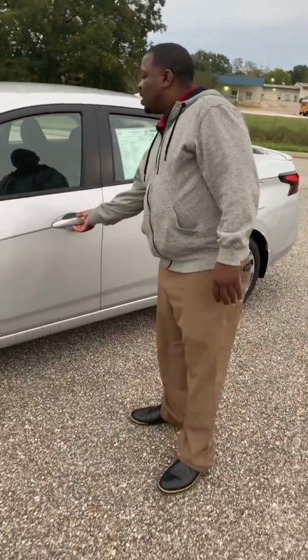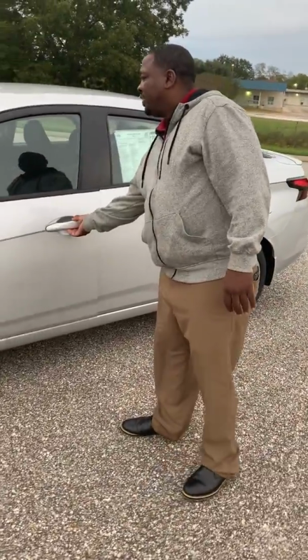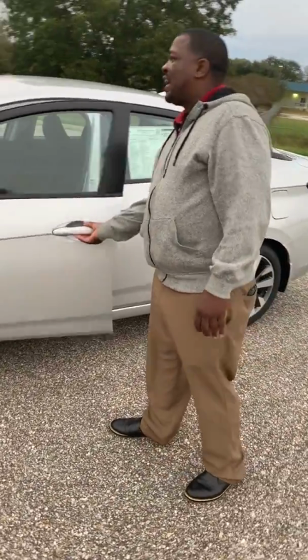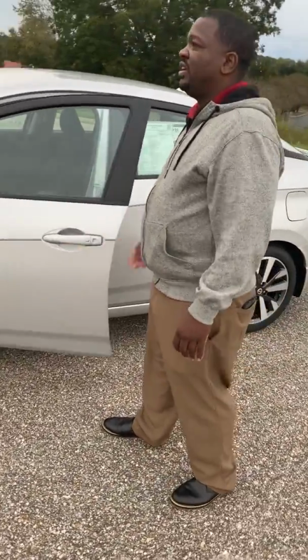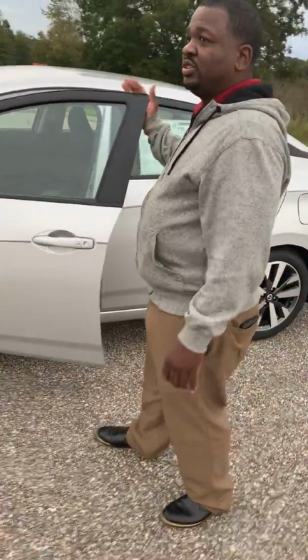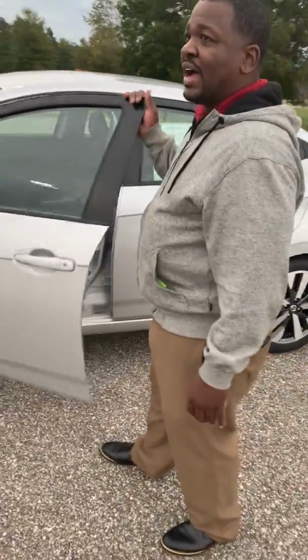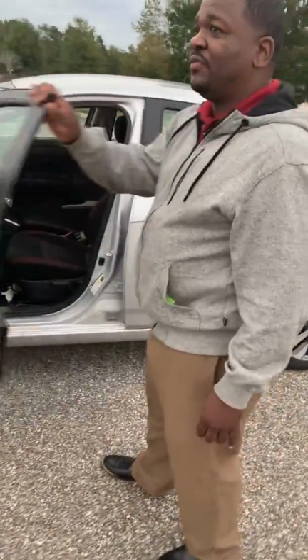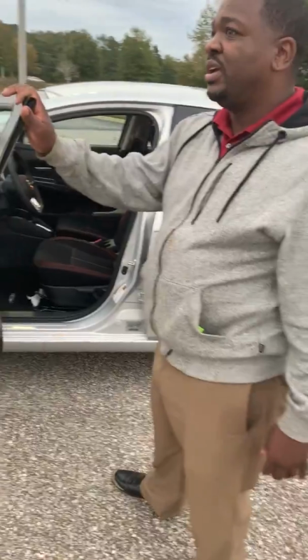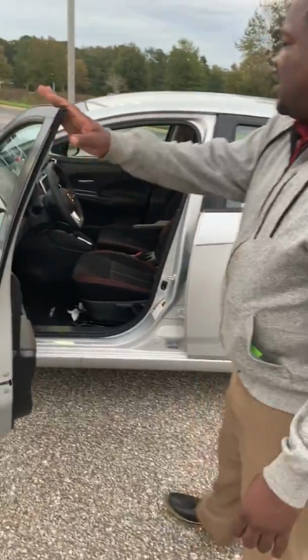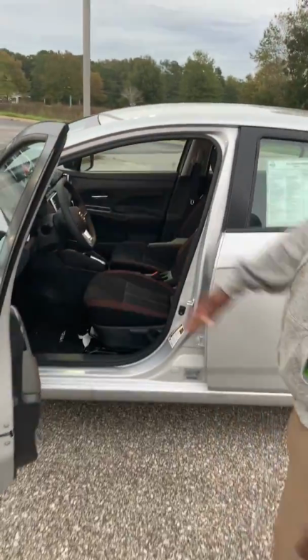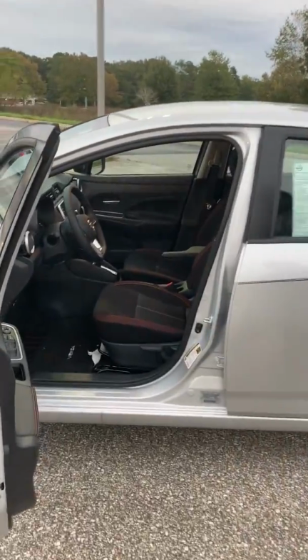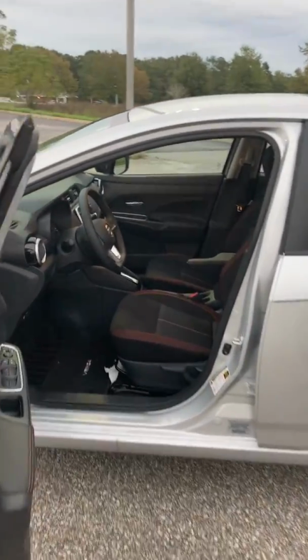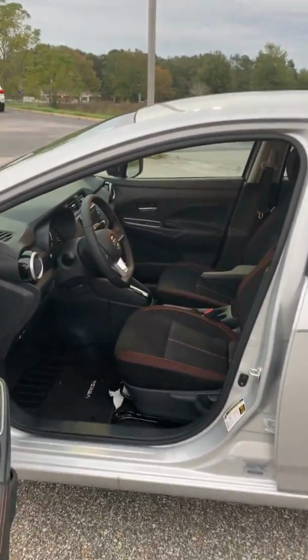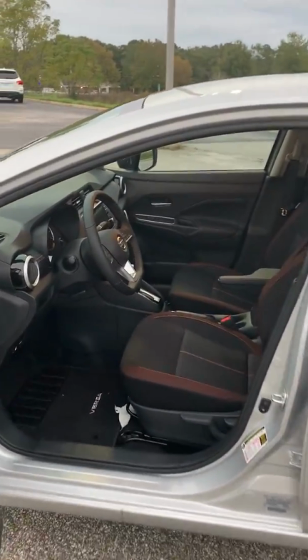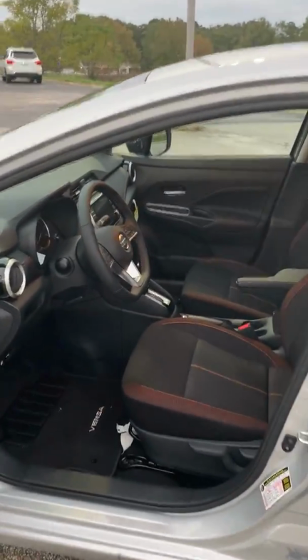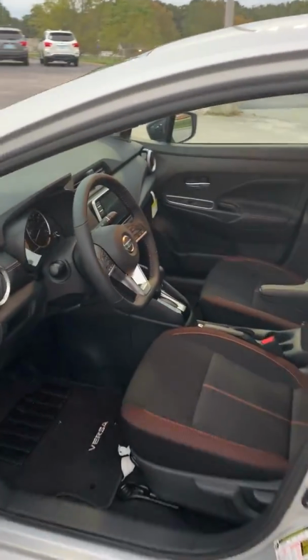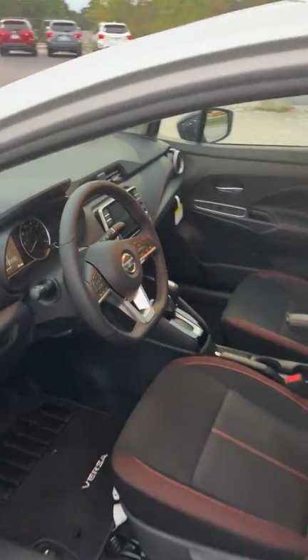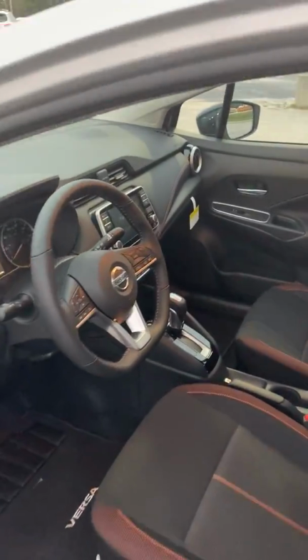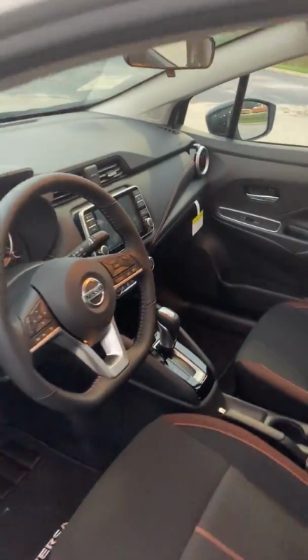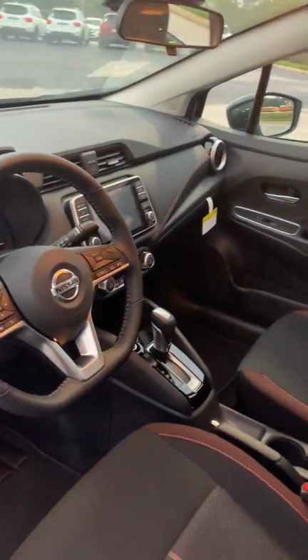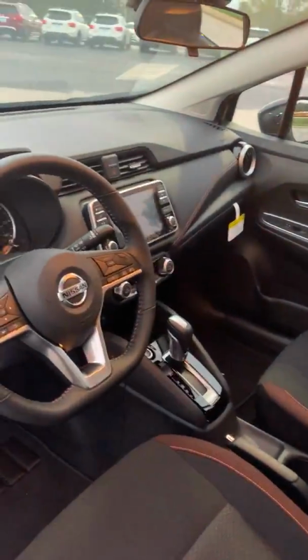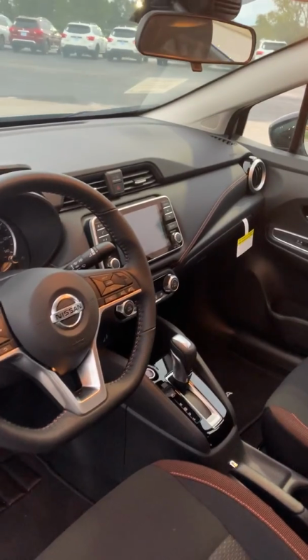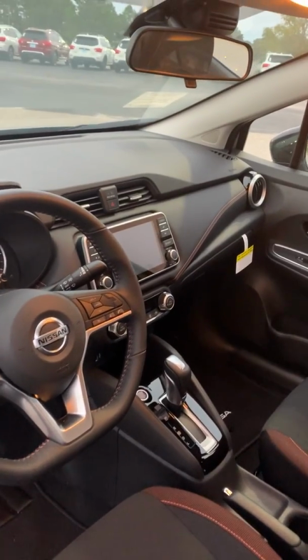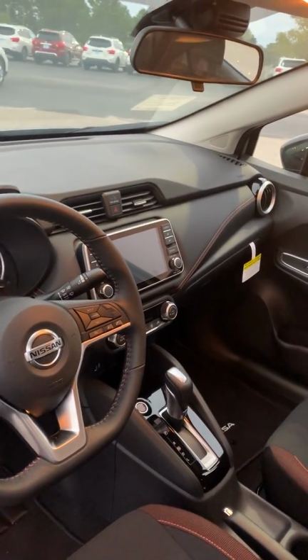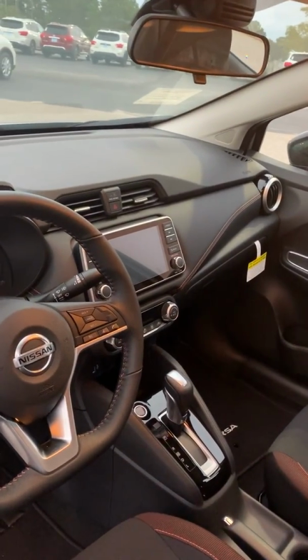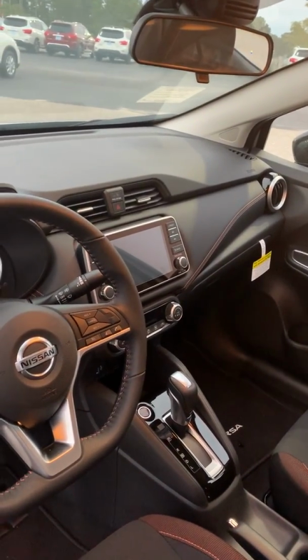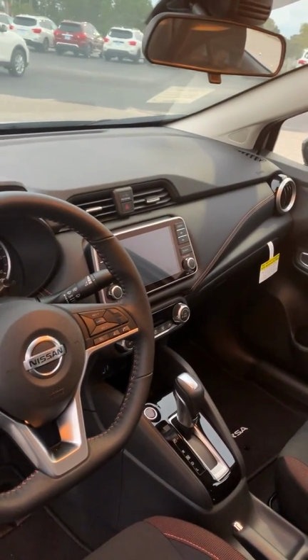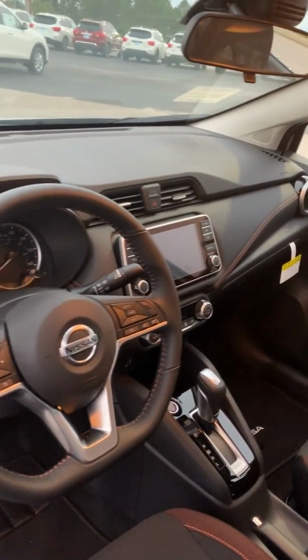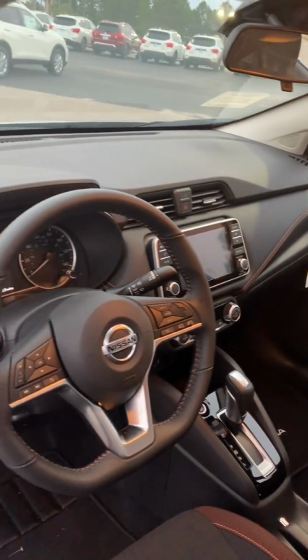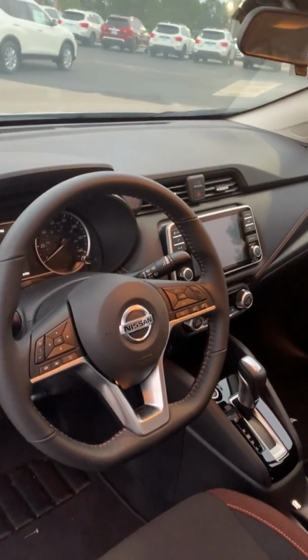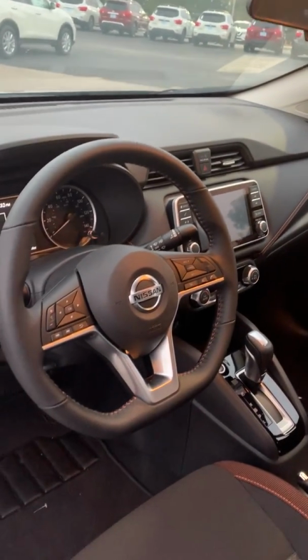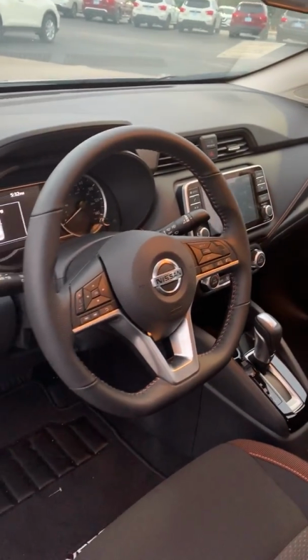On the inside of the vehicle, you will find a very nice 7-inch screen. Also, this vehicle comes with keyless entry and push-button start as well.